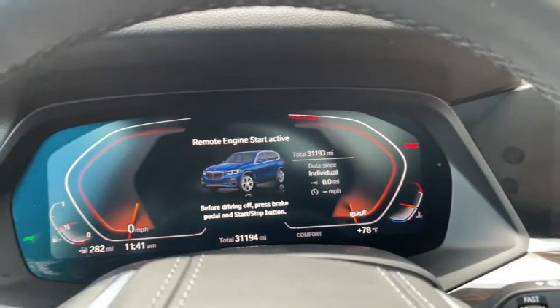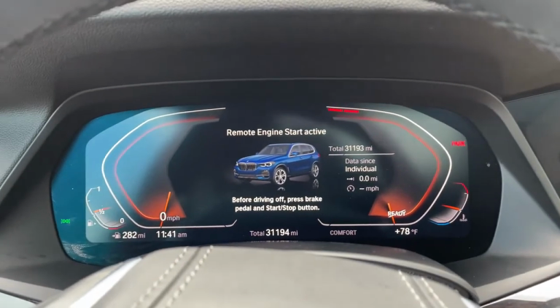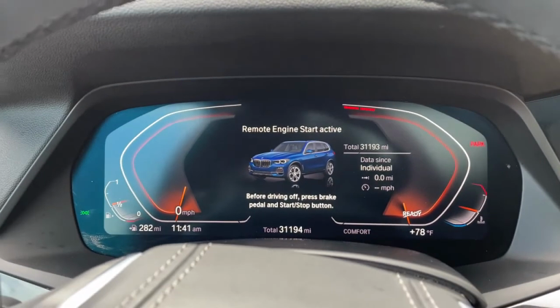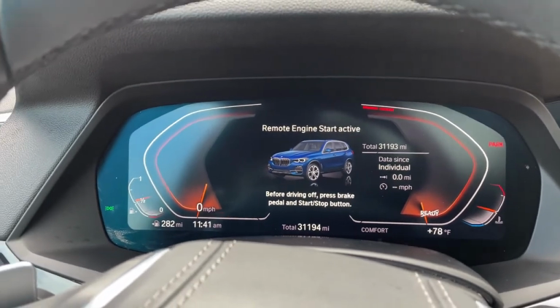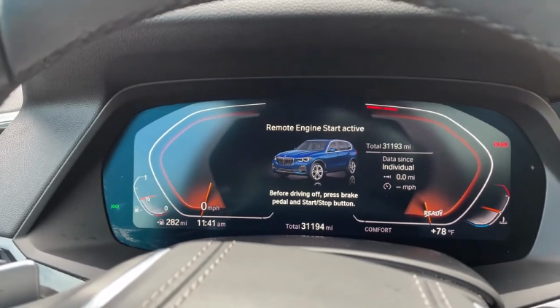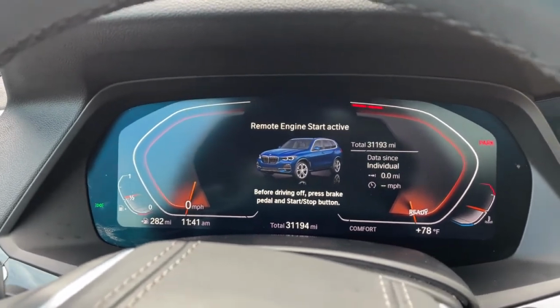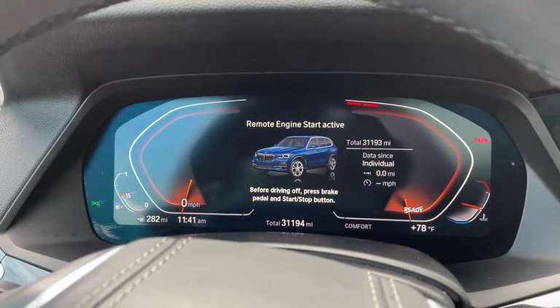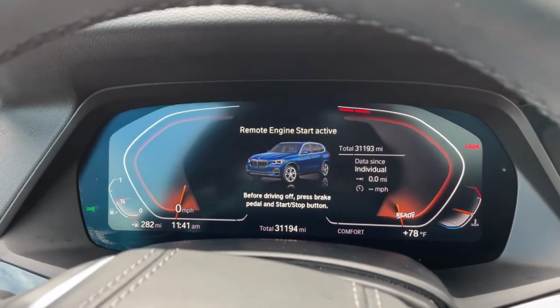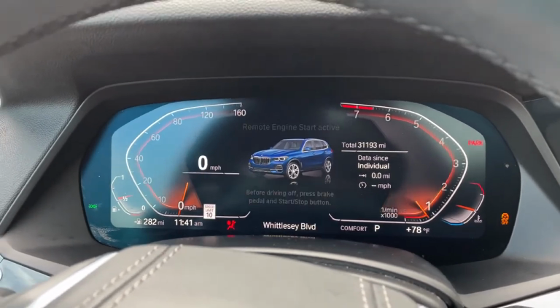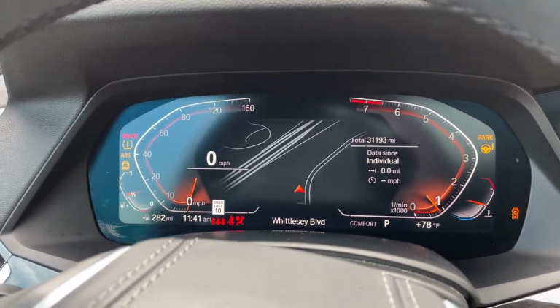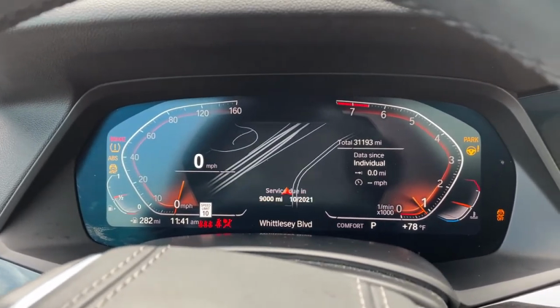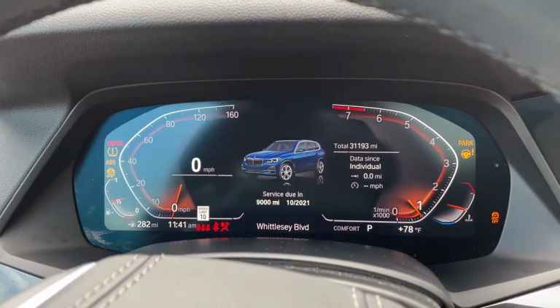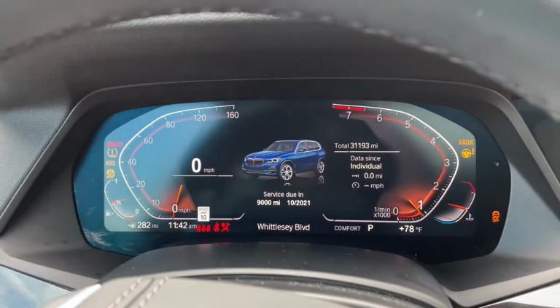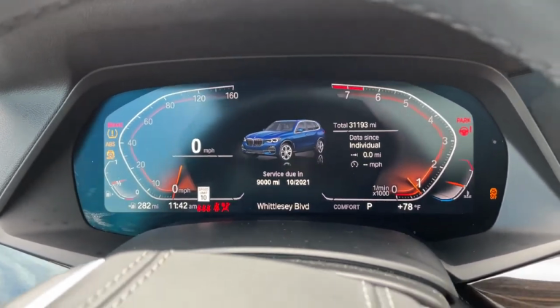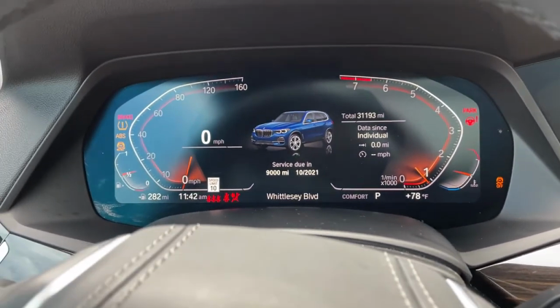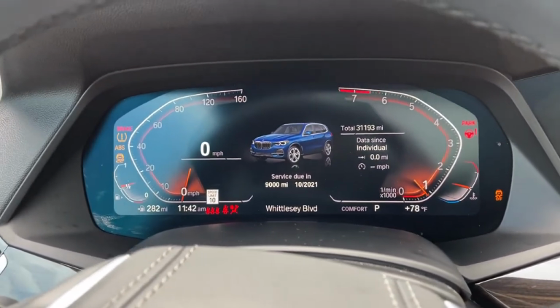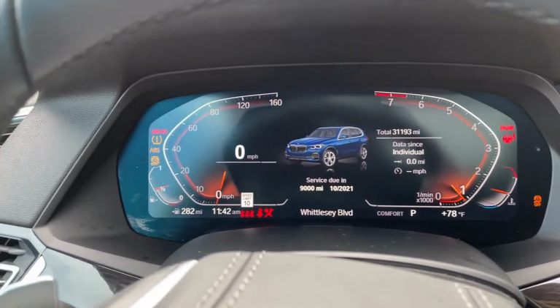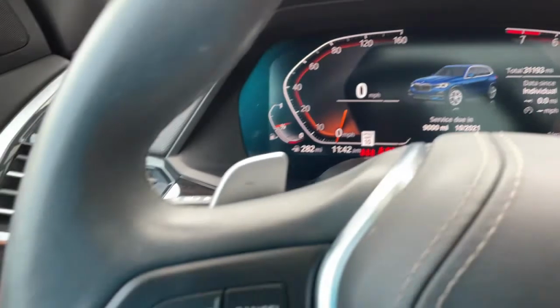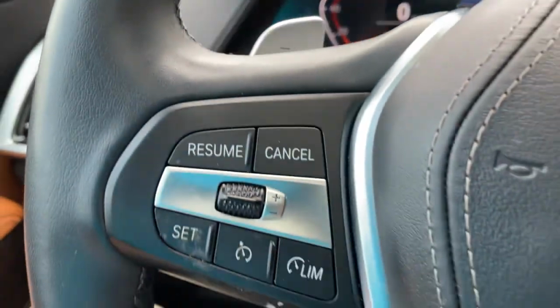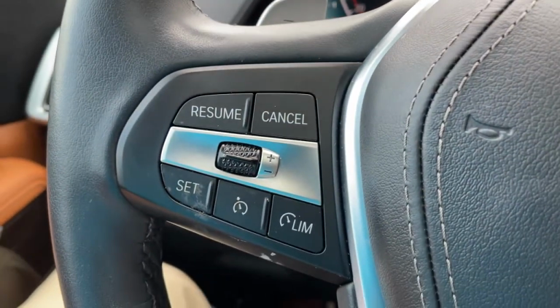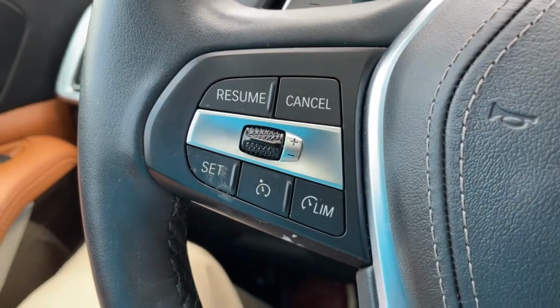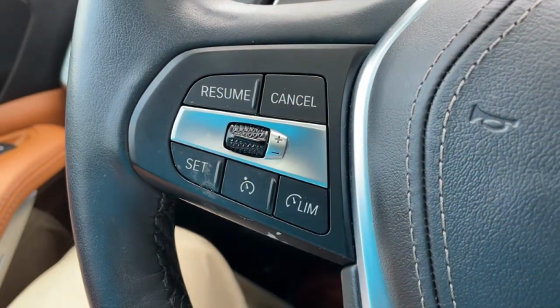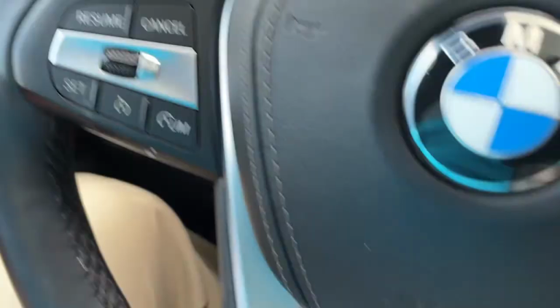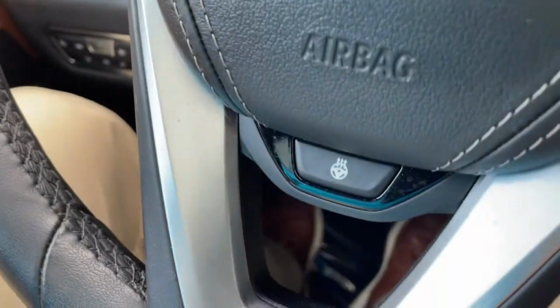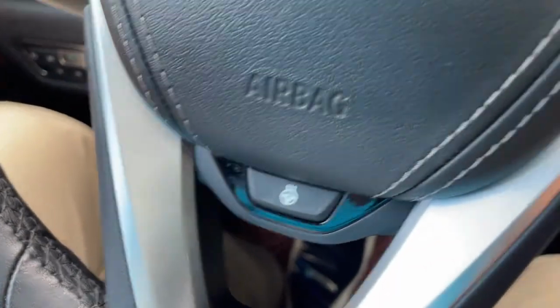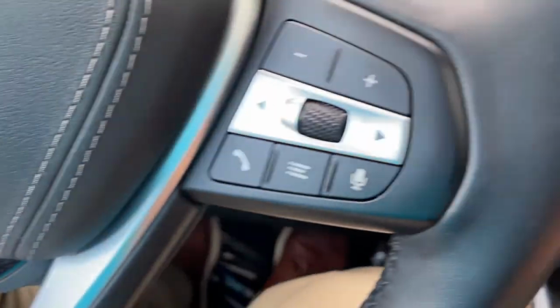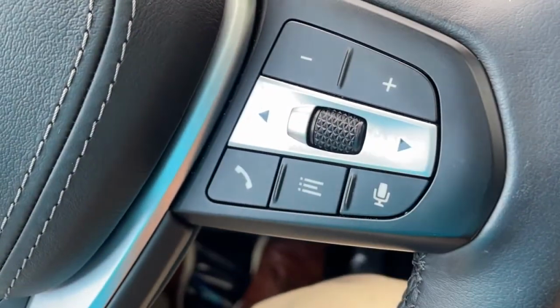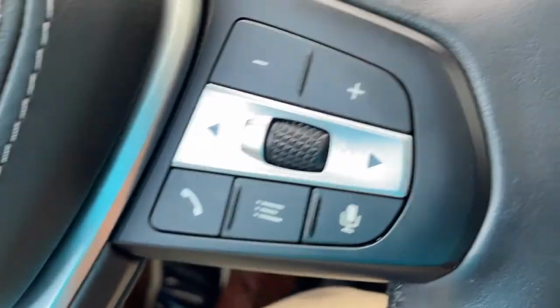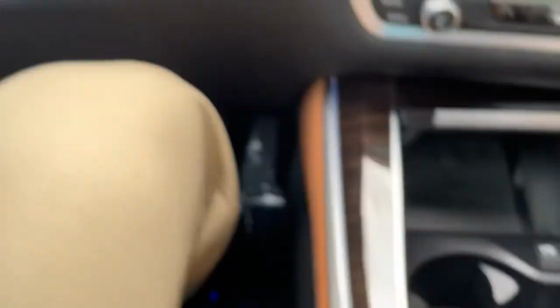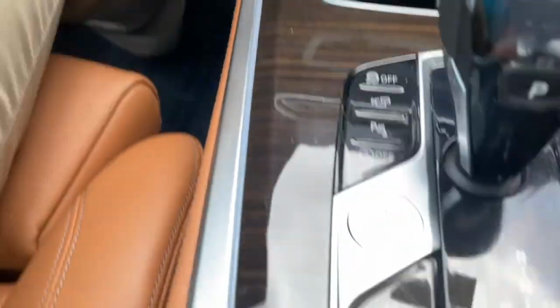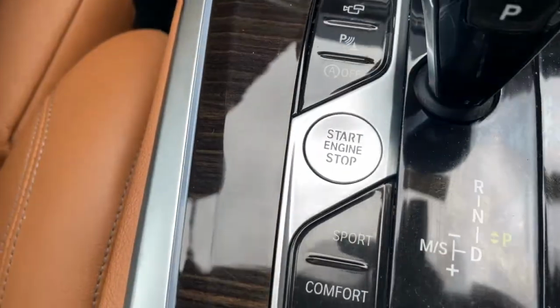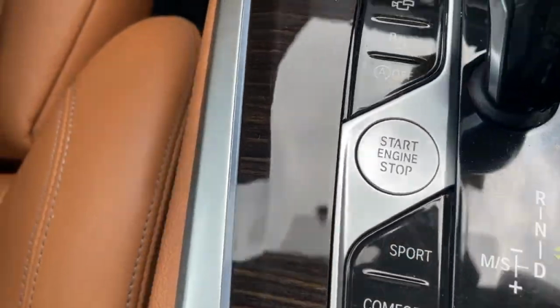We'll check out the mileage of 31,193. We'll put it in drive mode. Completely digital instrument cluster, which is exclusive to iDrive 7. And you've got your cruise control, heated steering wheel, Bluetooth and entertainment, and push button start.